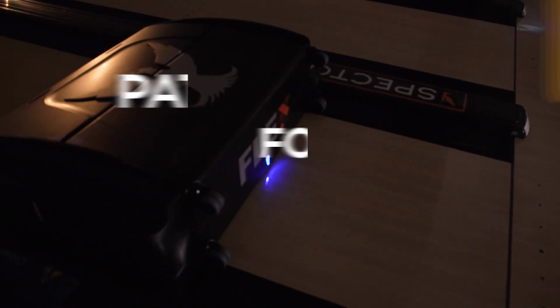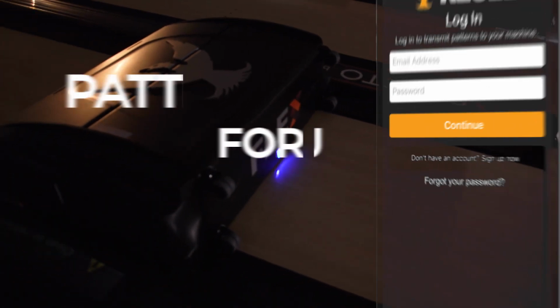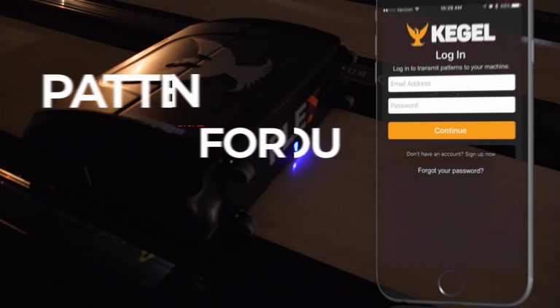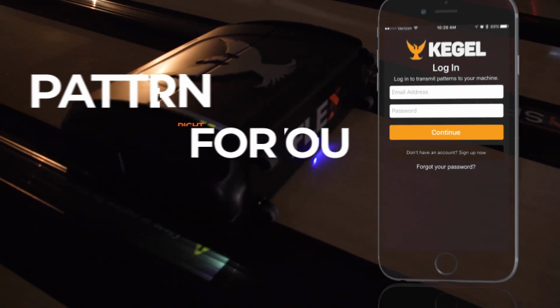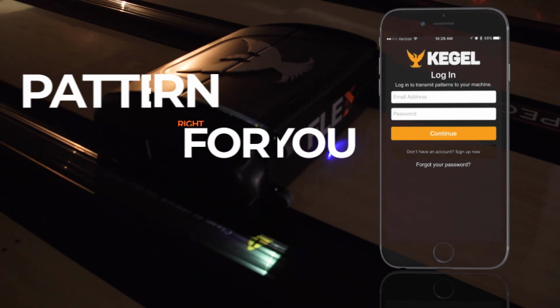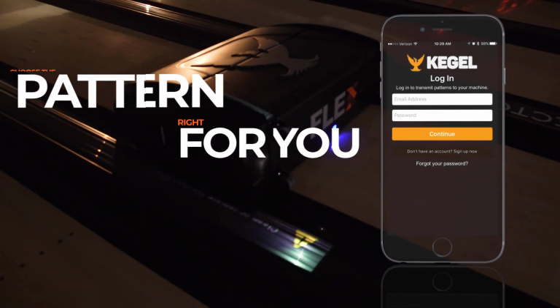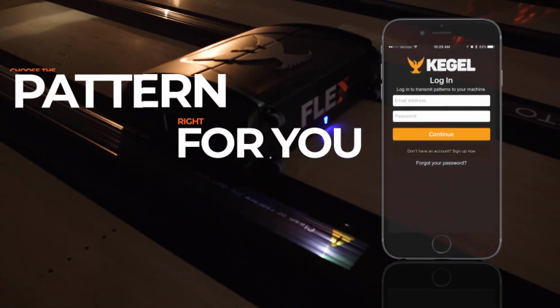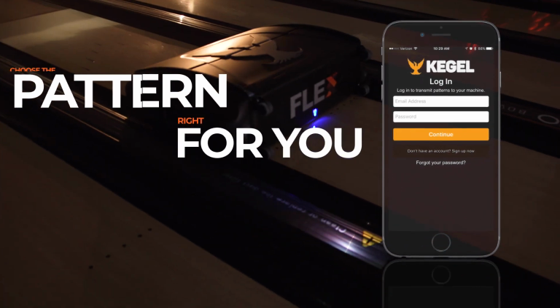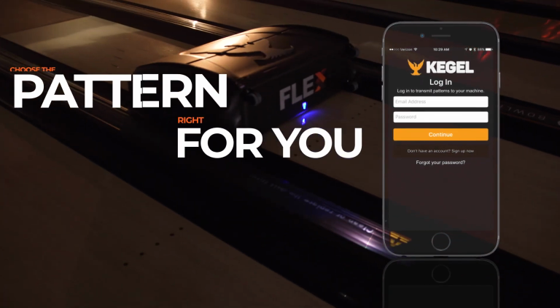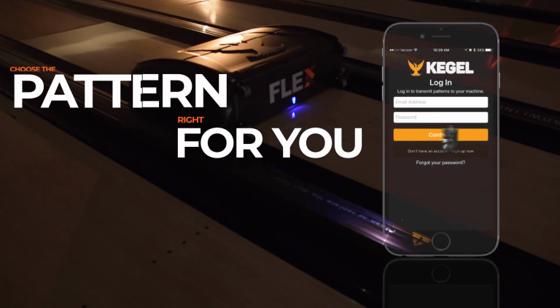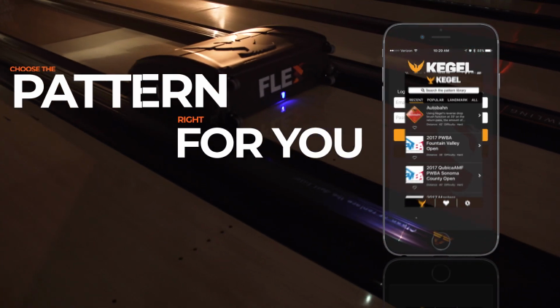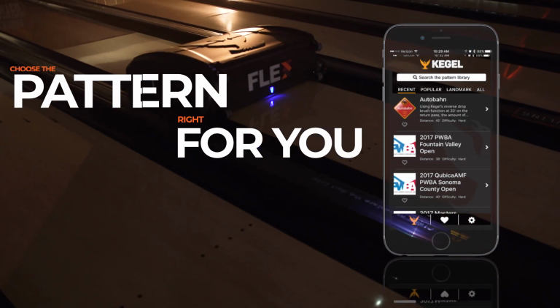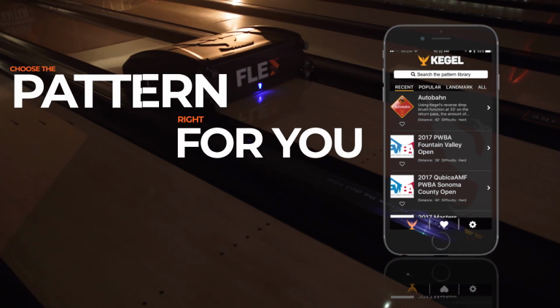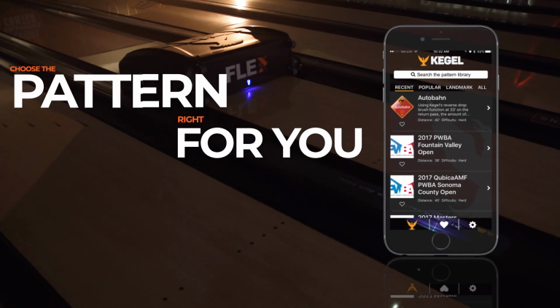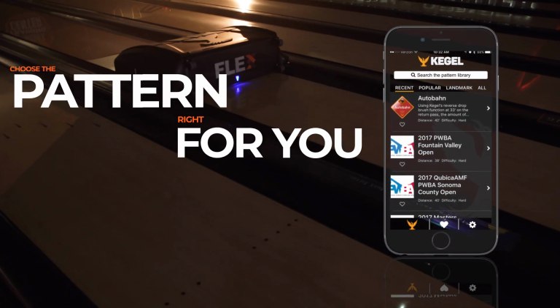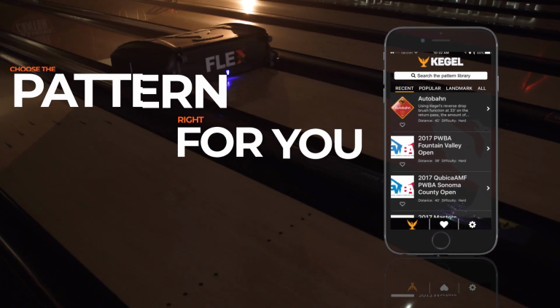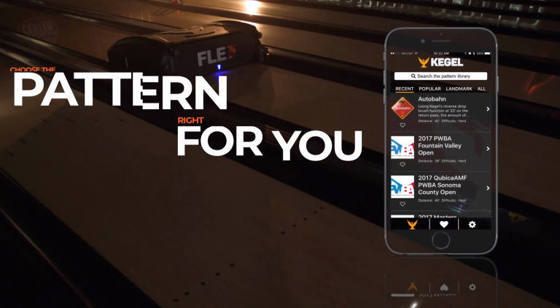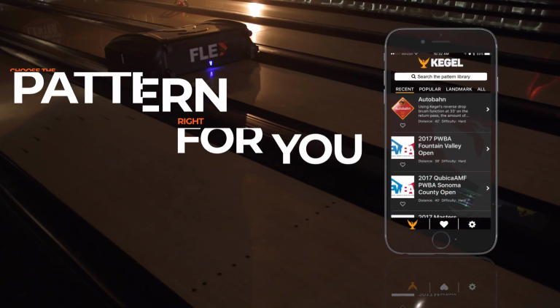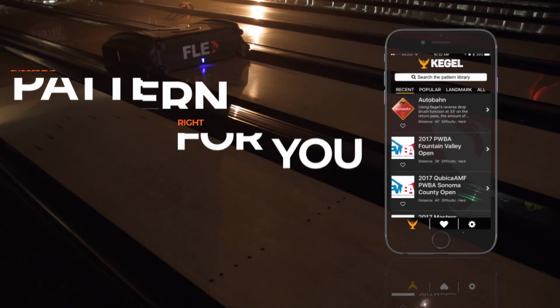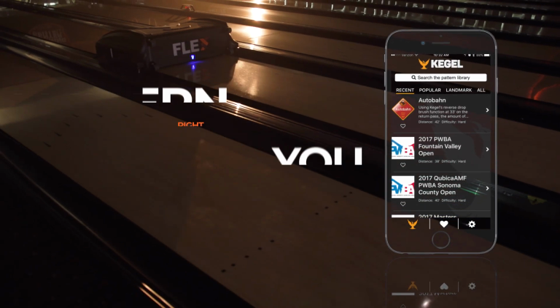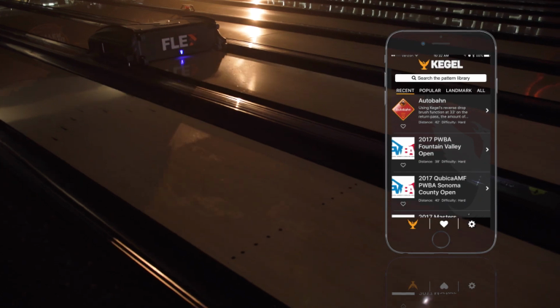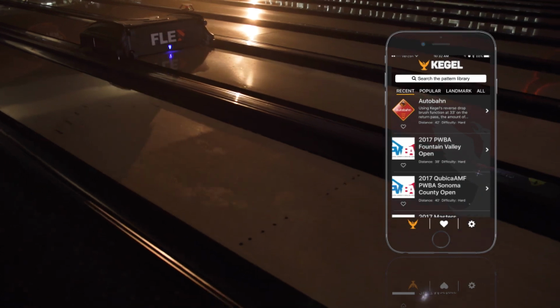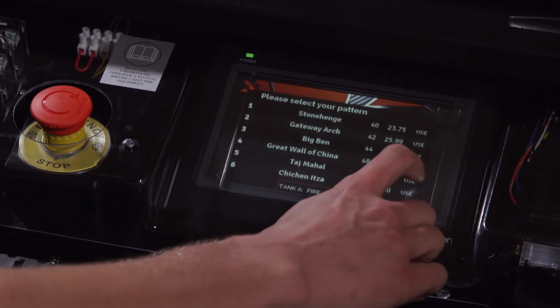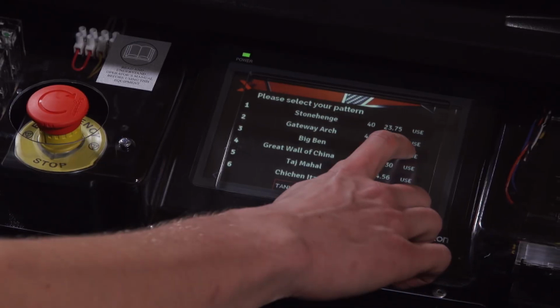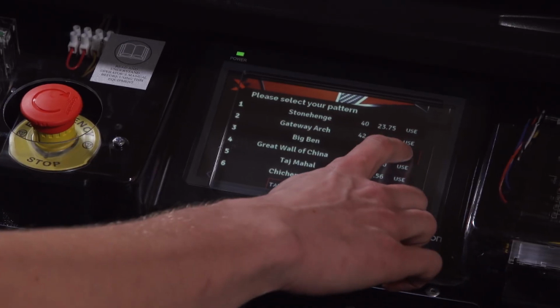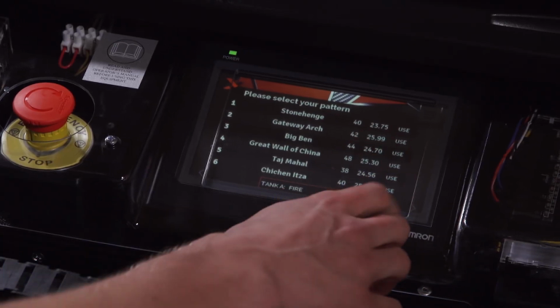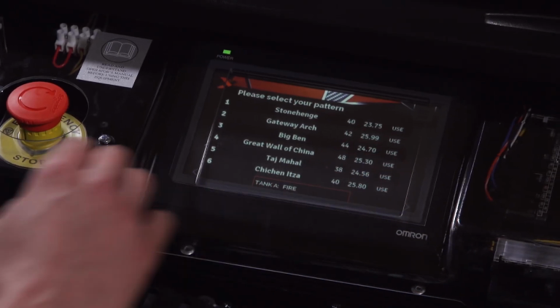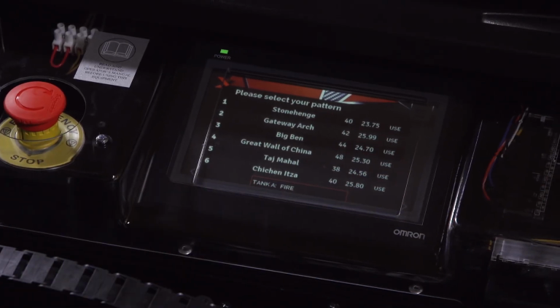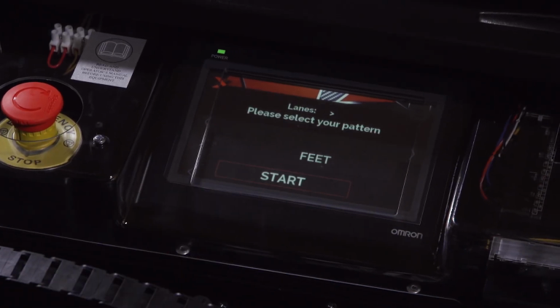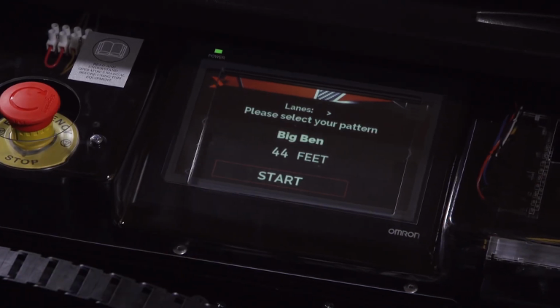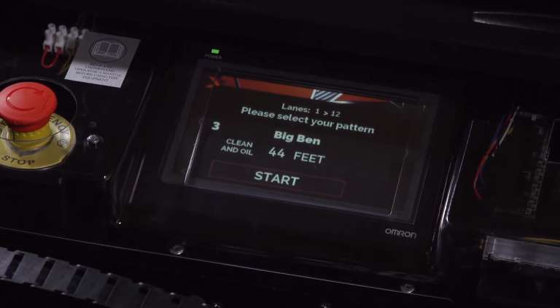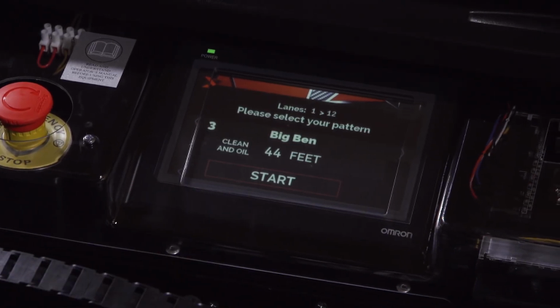Experience freedom and flexibility. Choose the lane patterns you want using the Kegel Pattern app, where you can select from a large variety of challenging lane conditions.